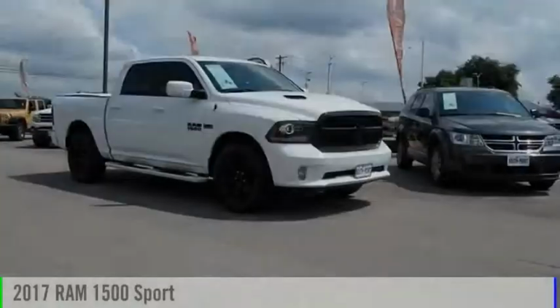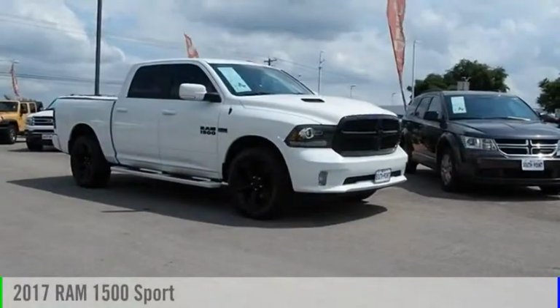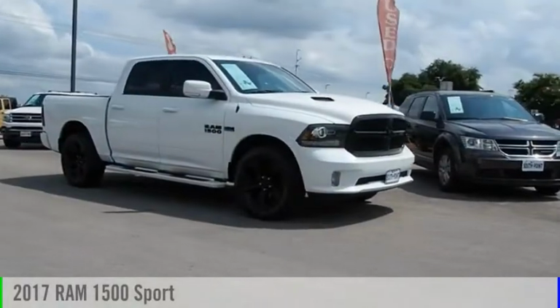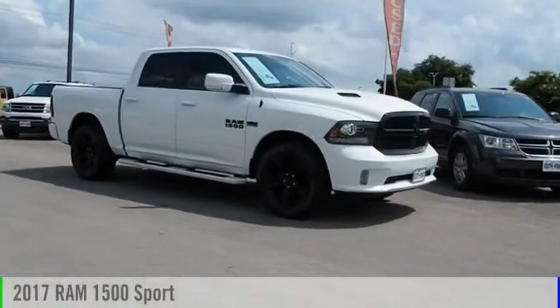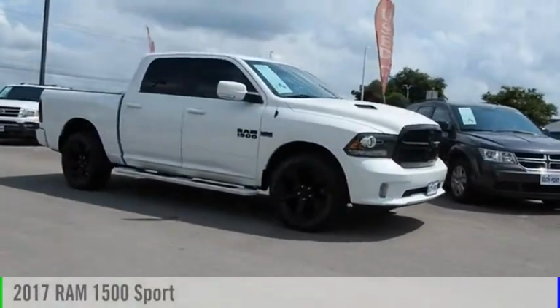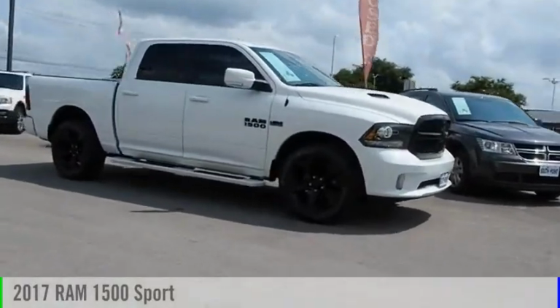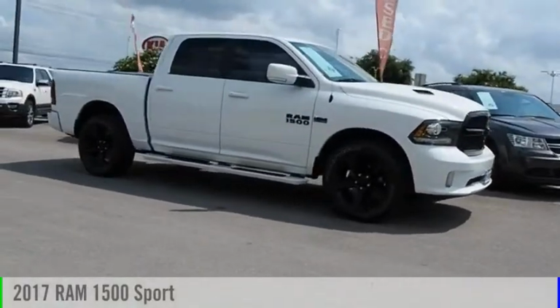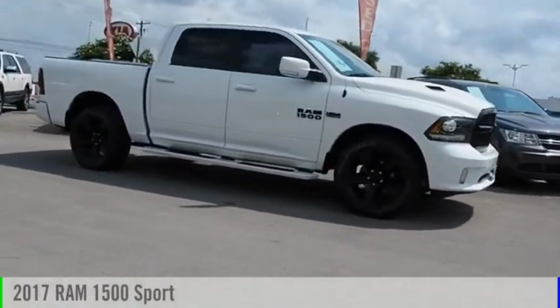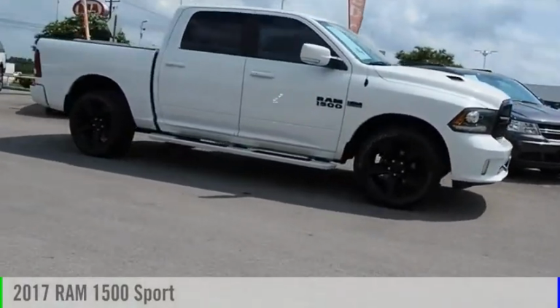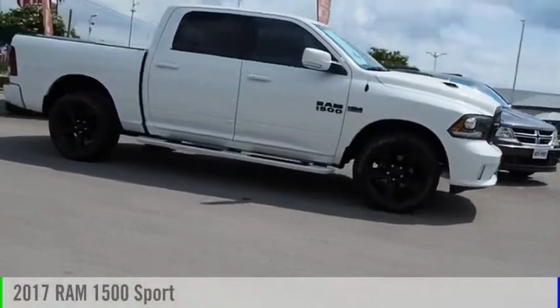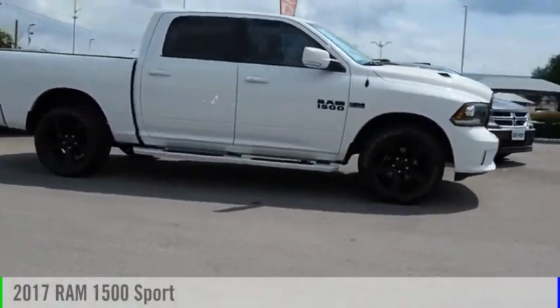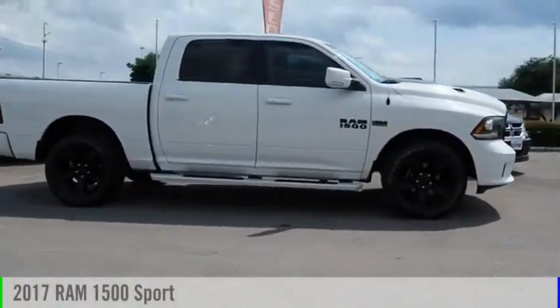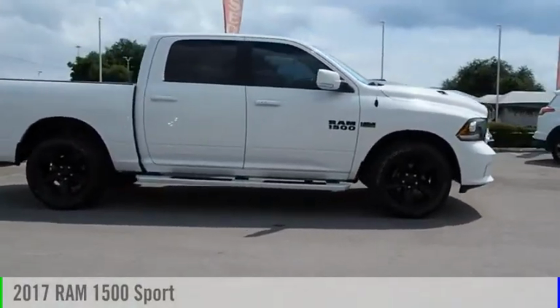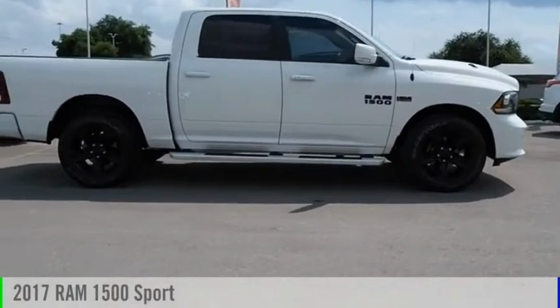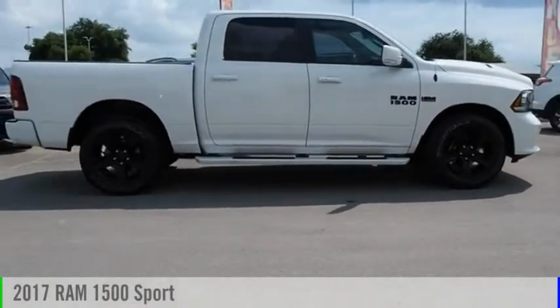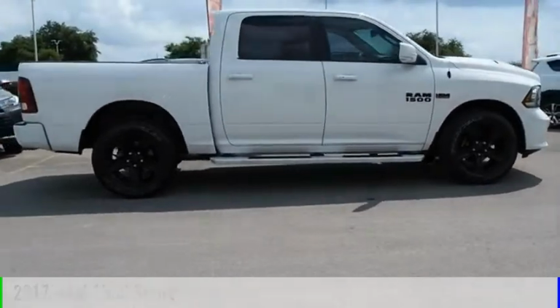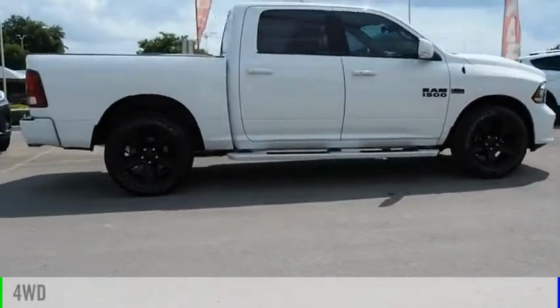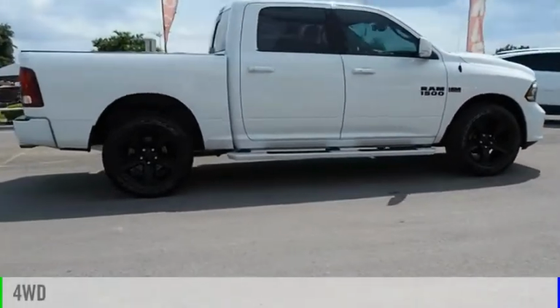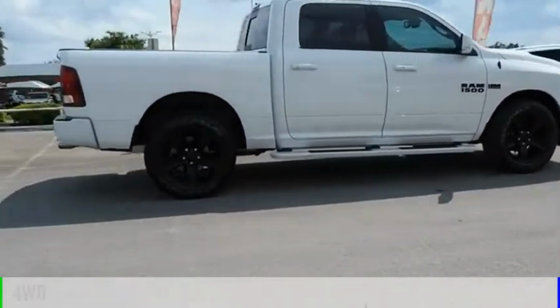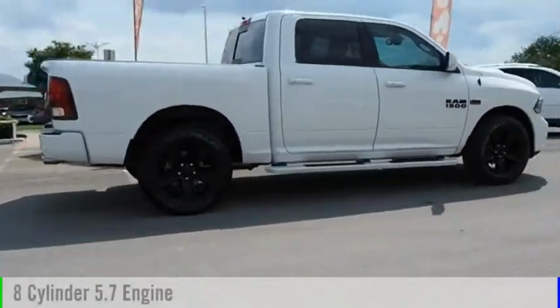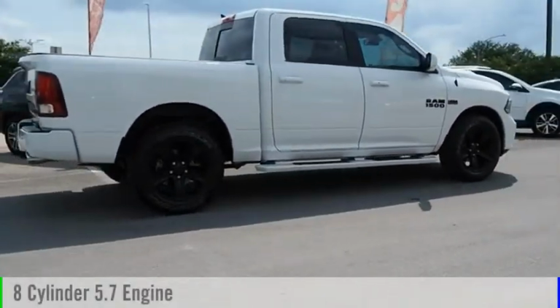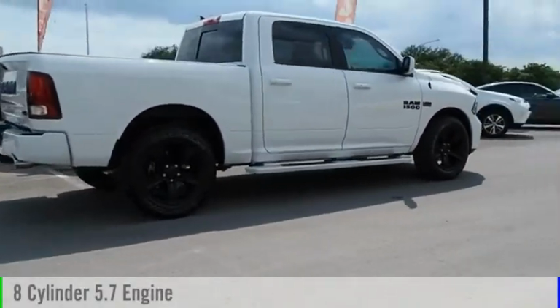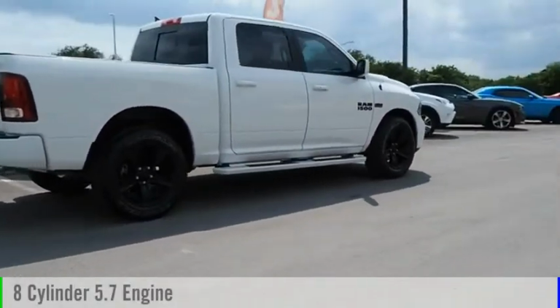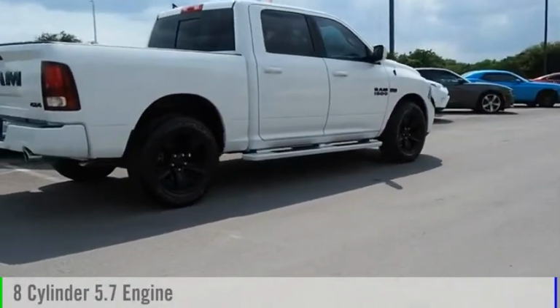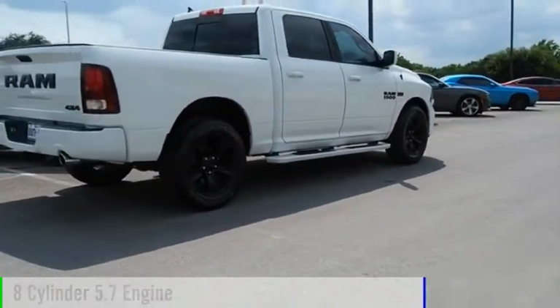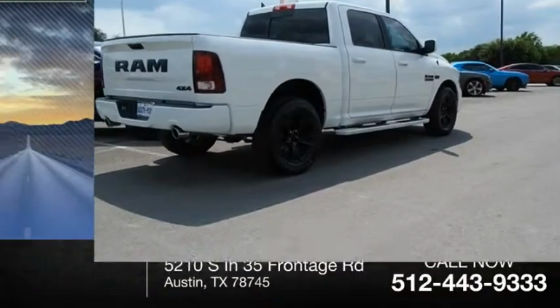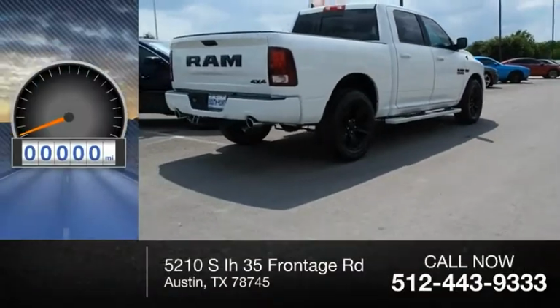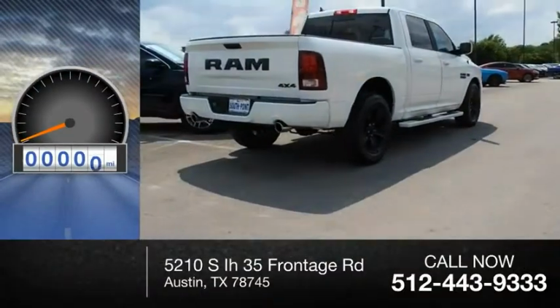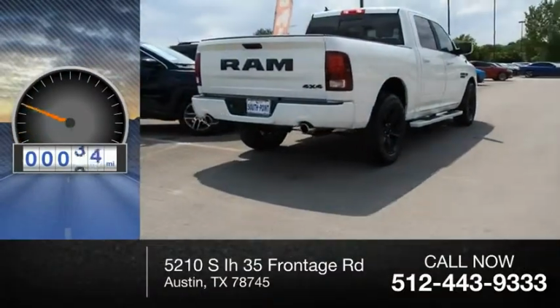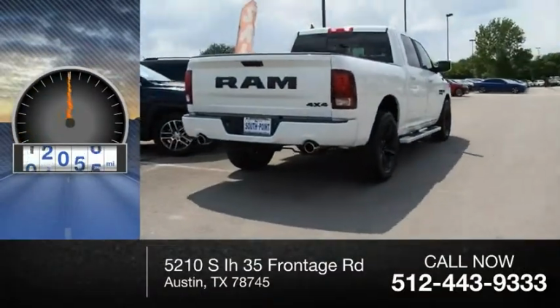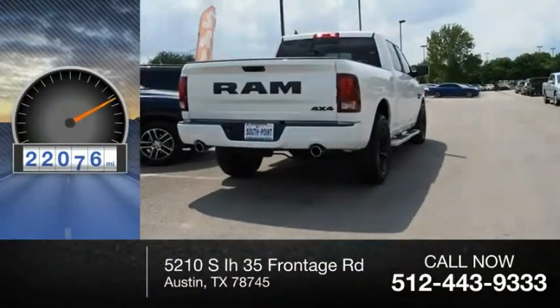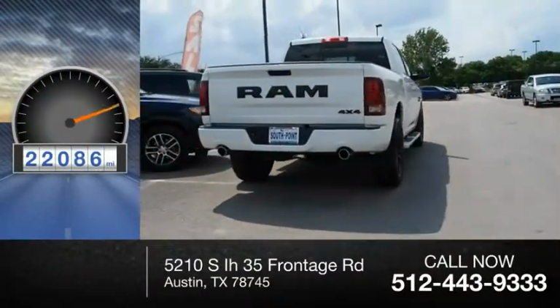Make a great choice today with the 2017 1500. This vehicle is powered by a four-wheel drive, eight-cylinder, 5.7 liter engine. This vehicle has less than 25,000 miles.